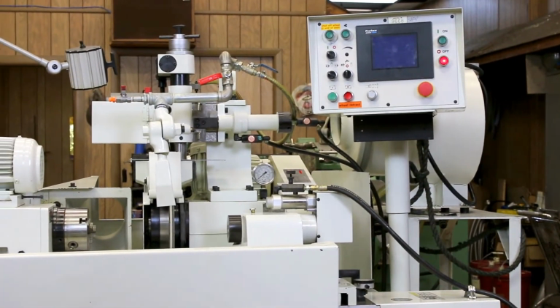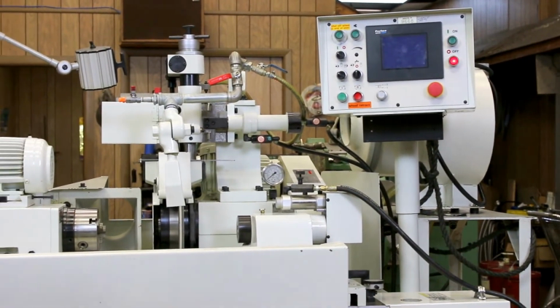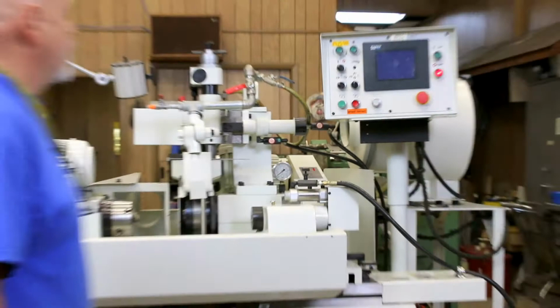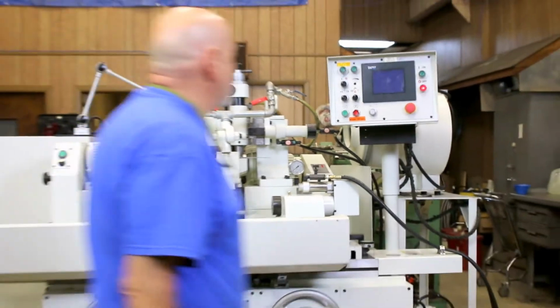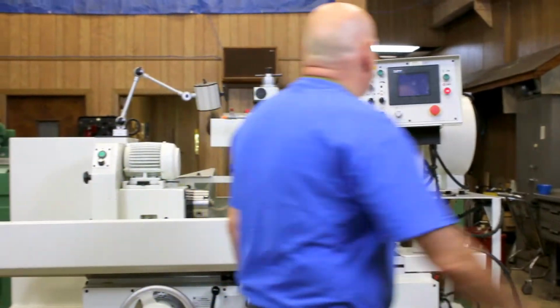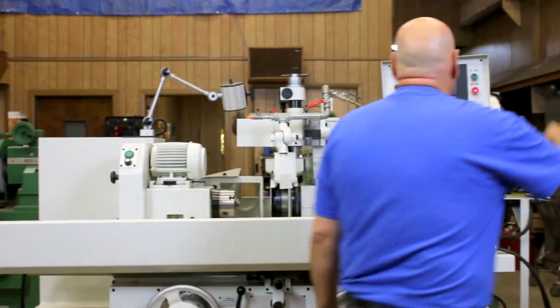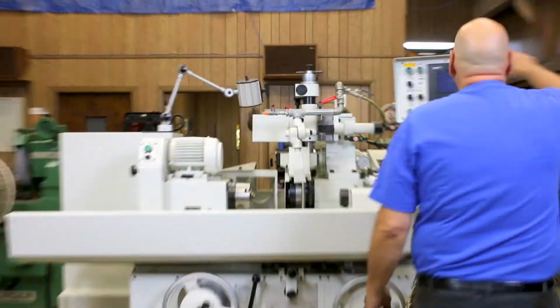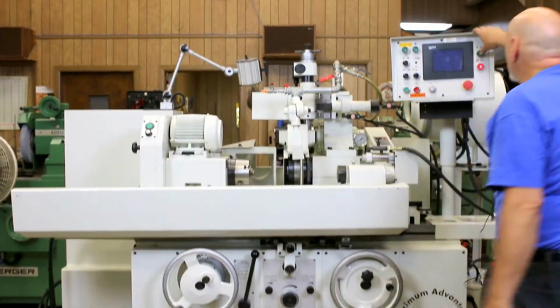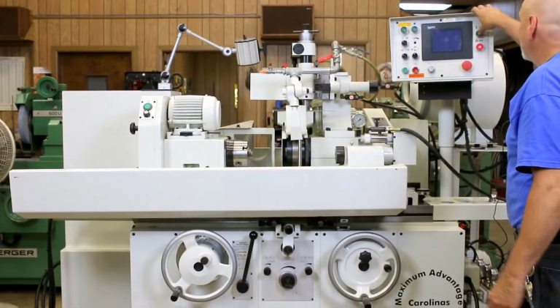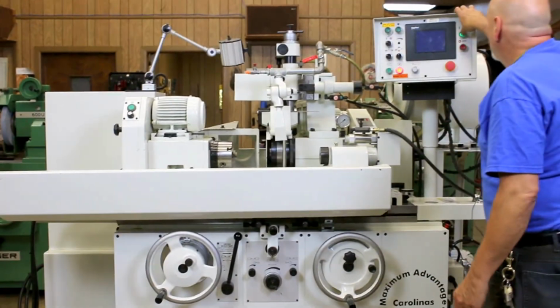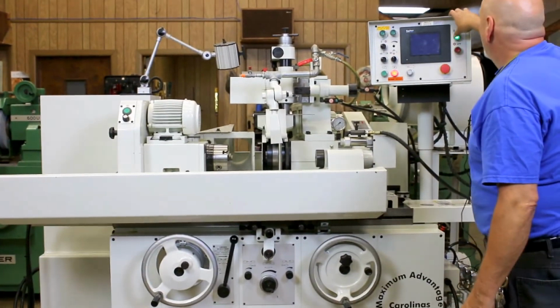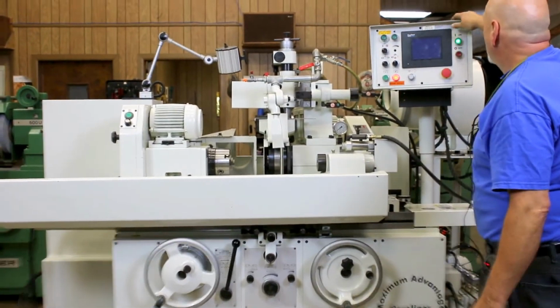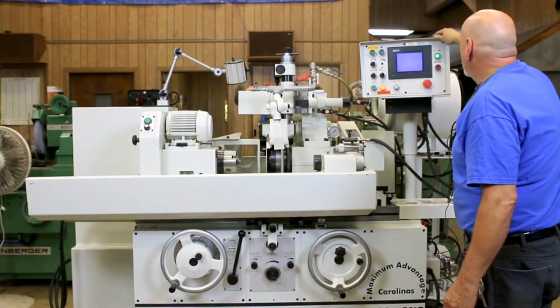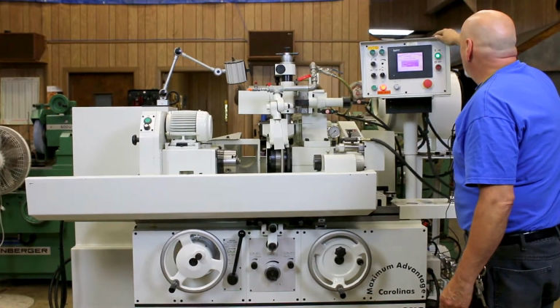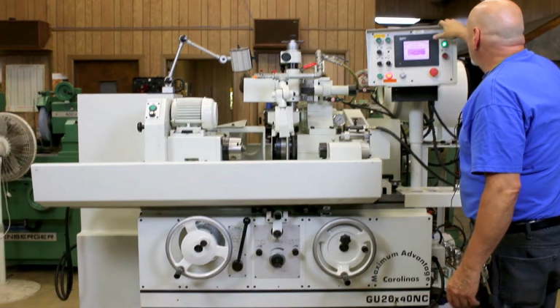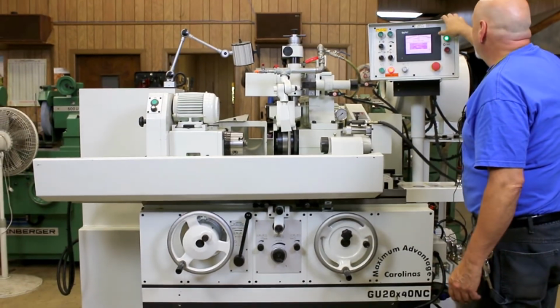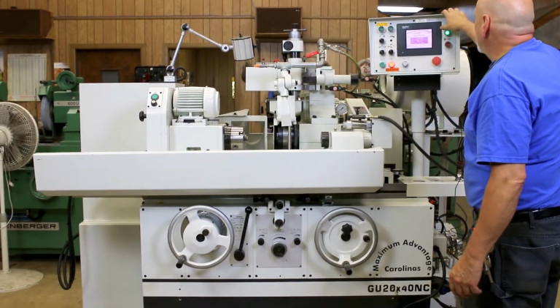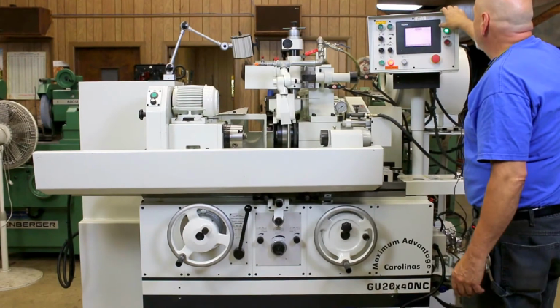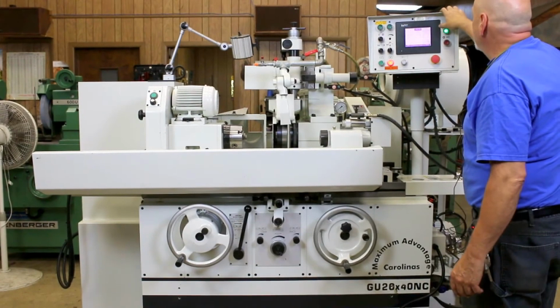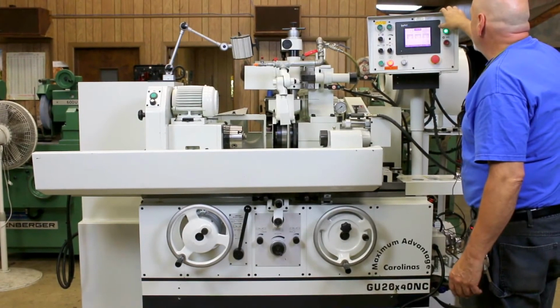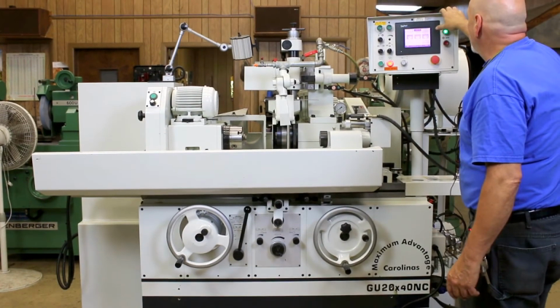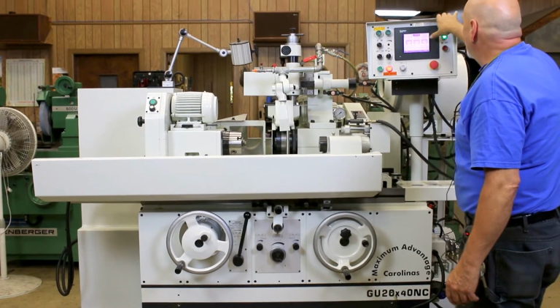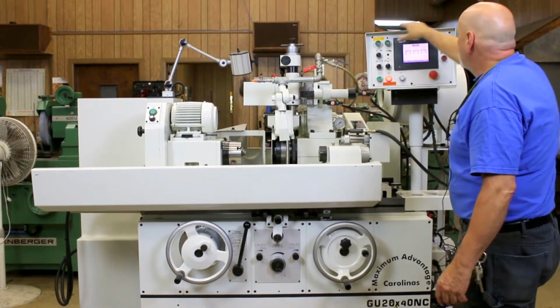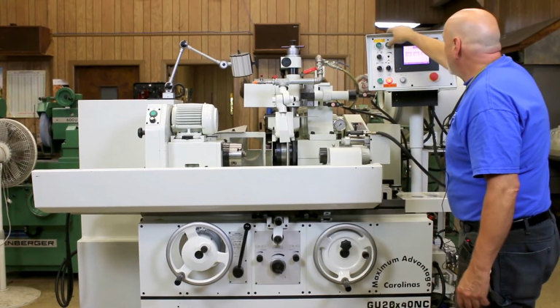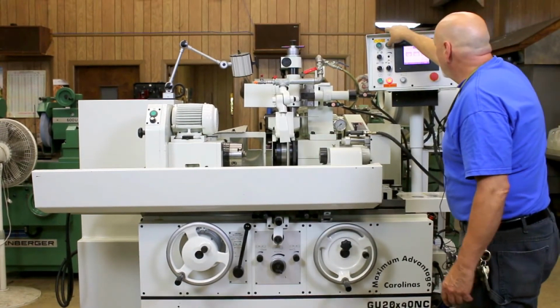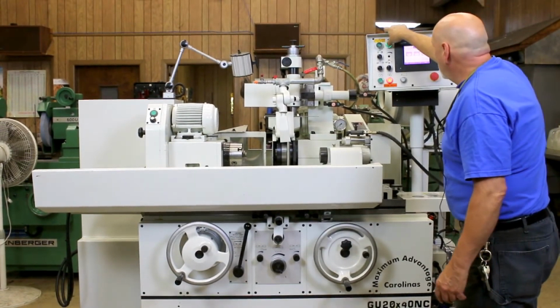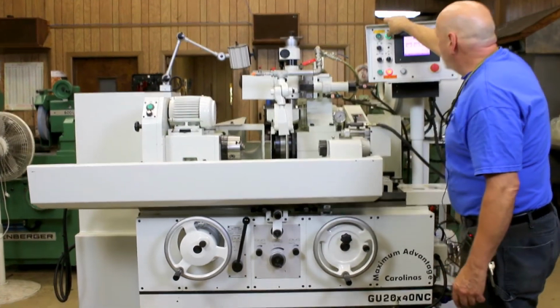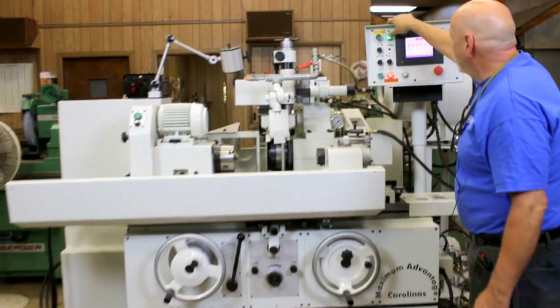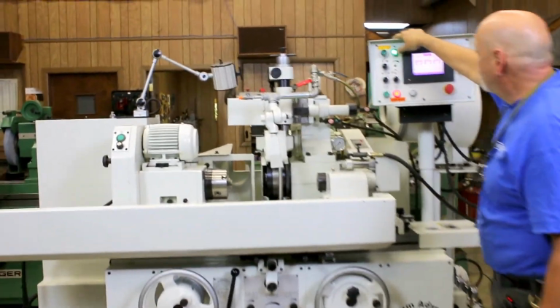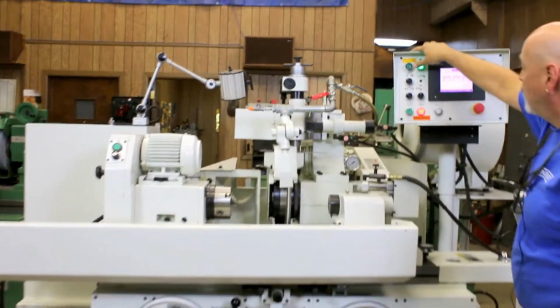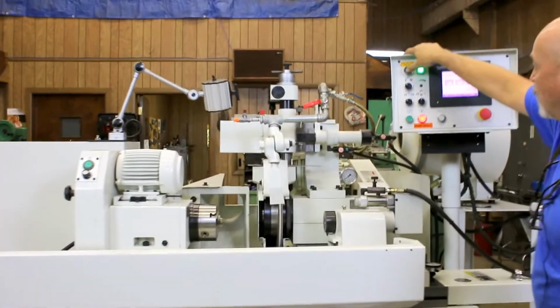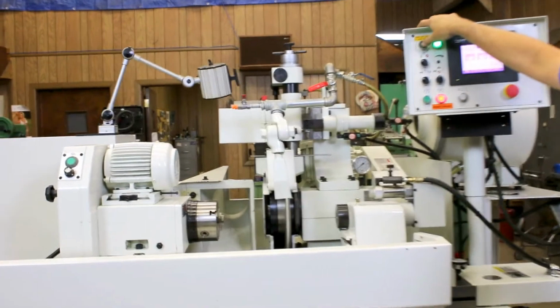Let's go ahead and start it up here. We start the control, the screen comes up. We'll start our hydraulic pump and our grinding wheel.